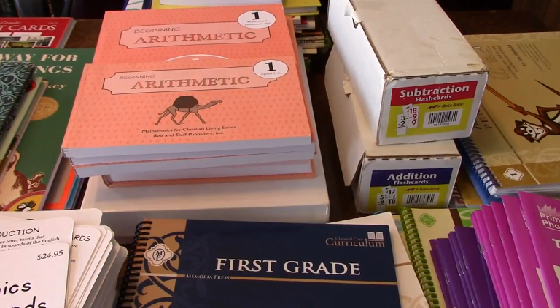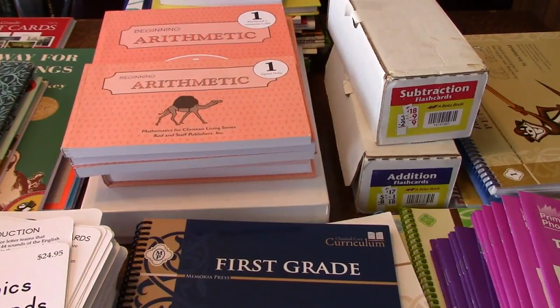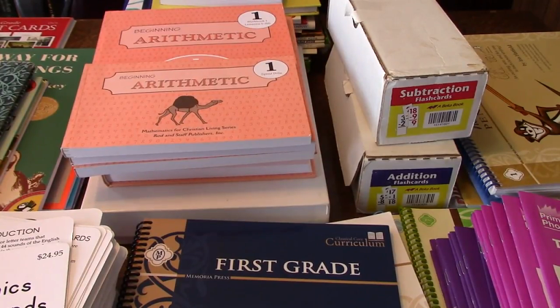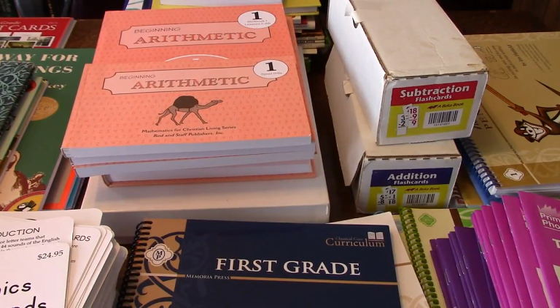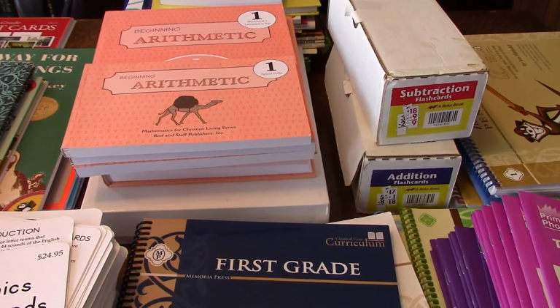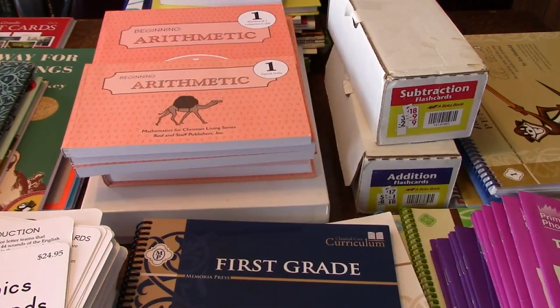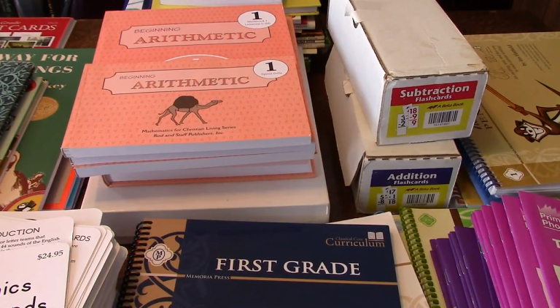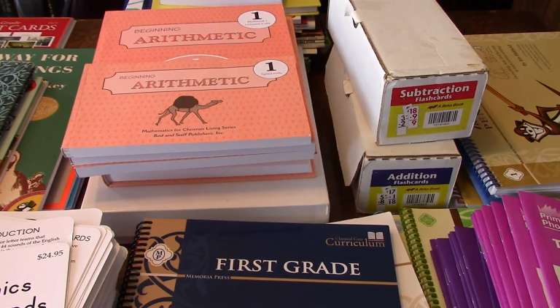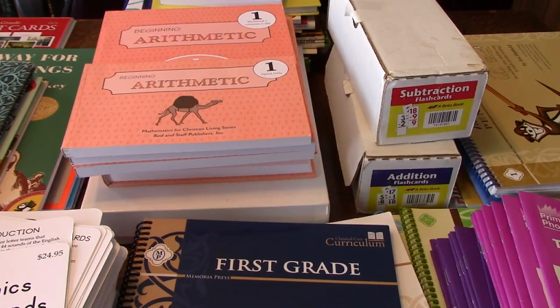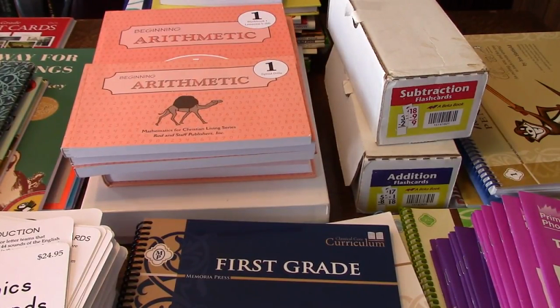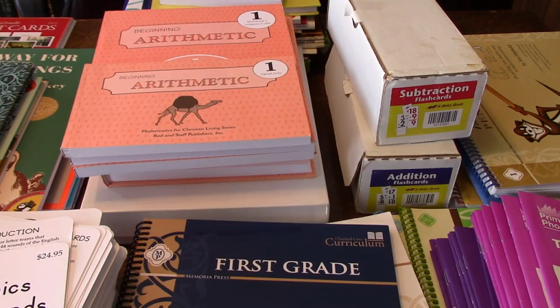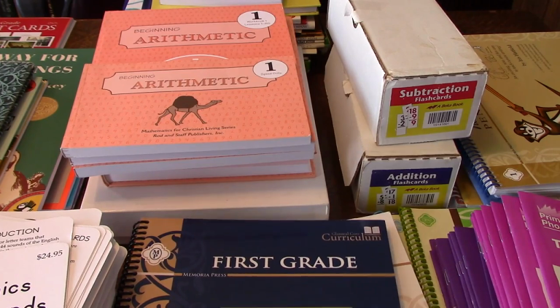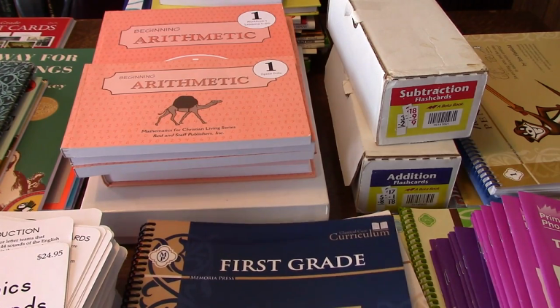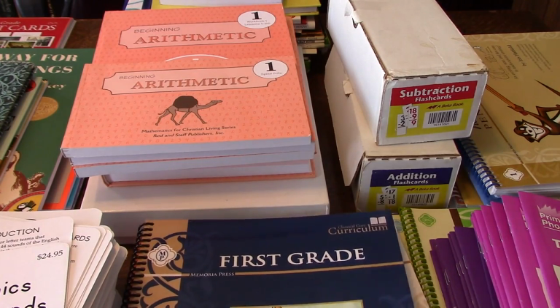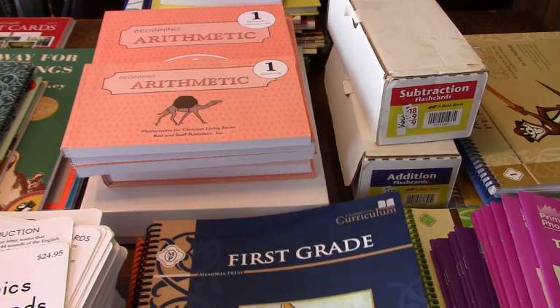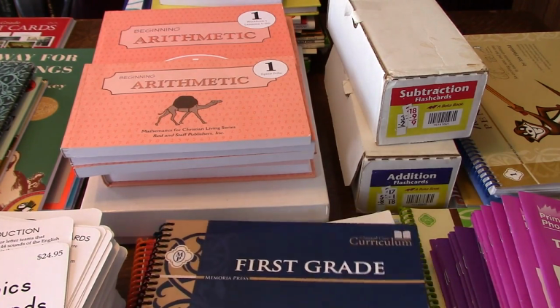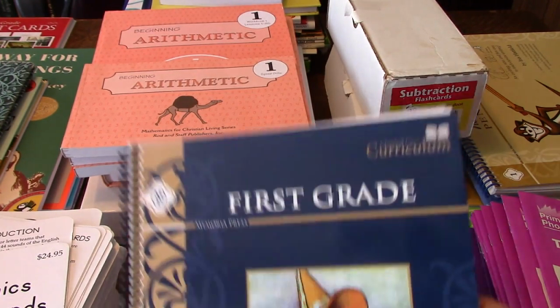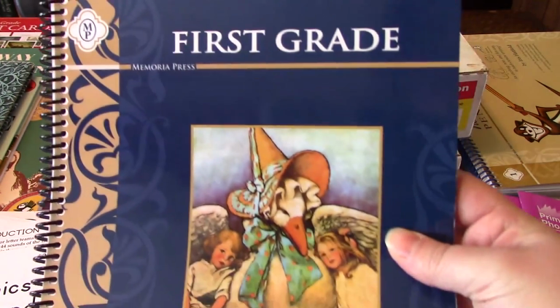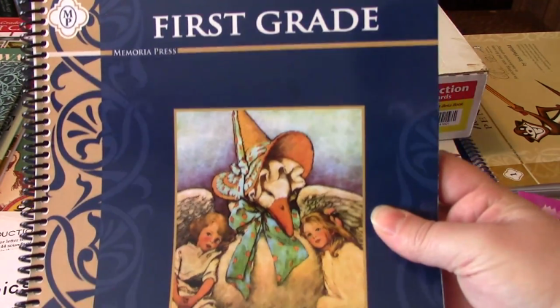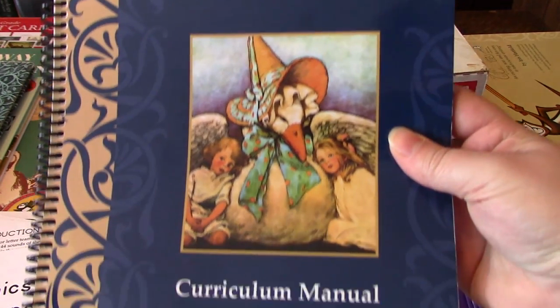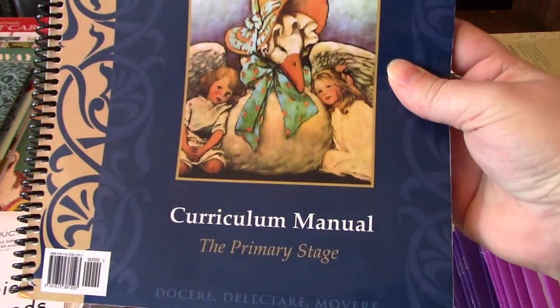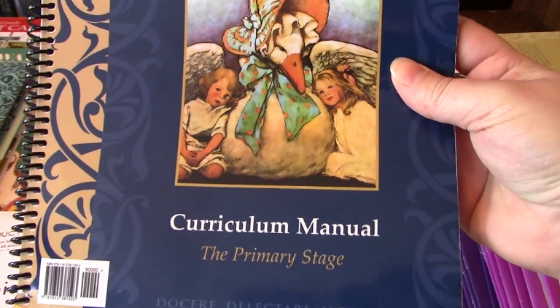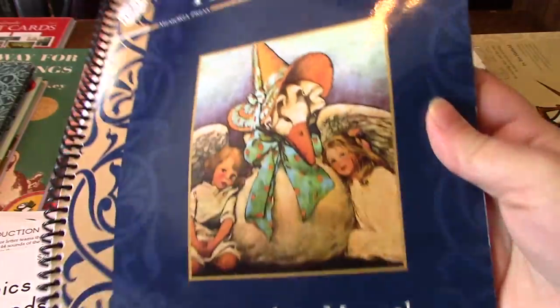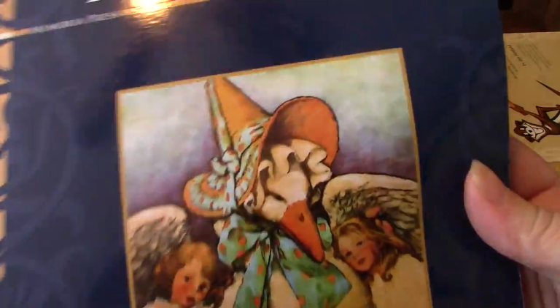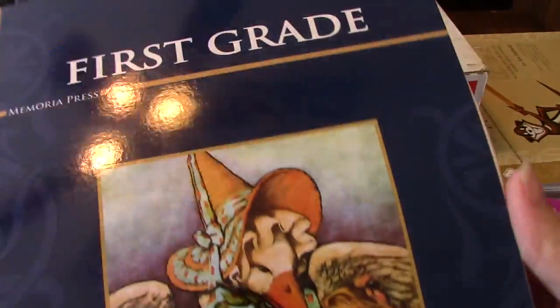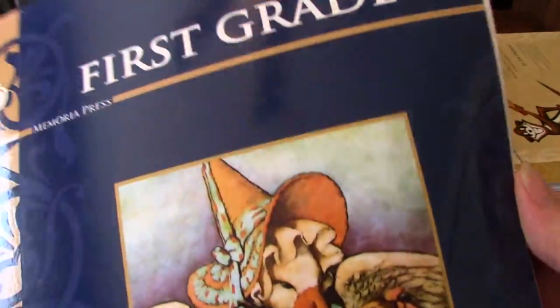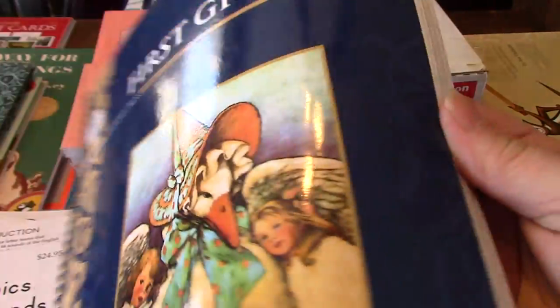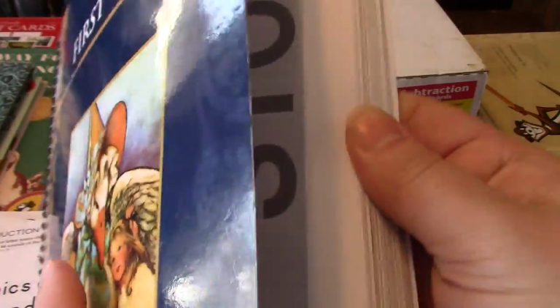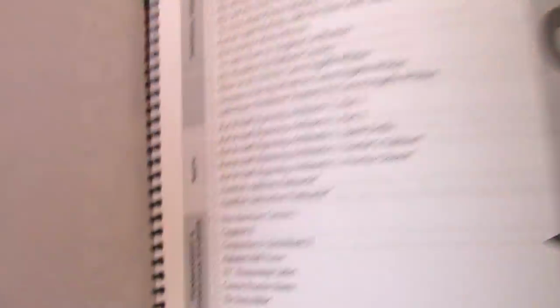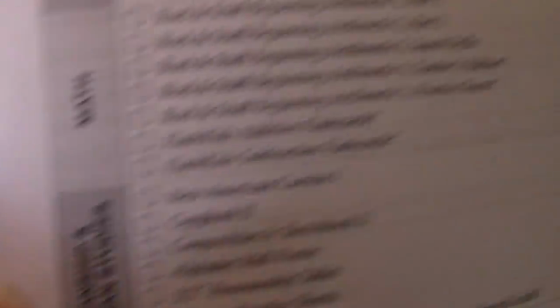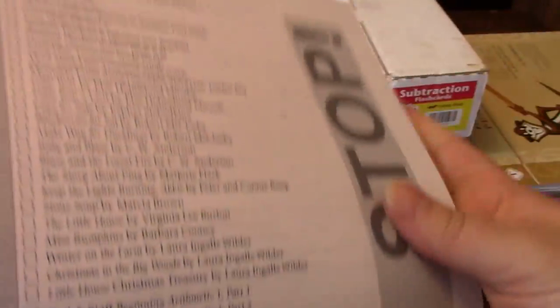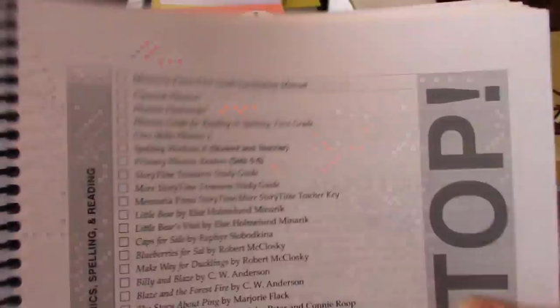Hey everyone! Today I'm going to show you the Memoria Press first grade curriculum. We'll start off with the first grade curriculum manual. This has step-by-step what you'll be doing each day, and it also has some helpful things inside that you can look at.